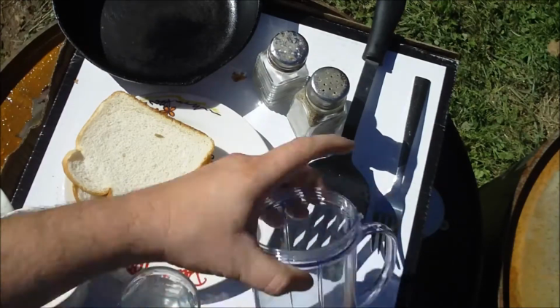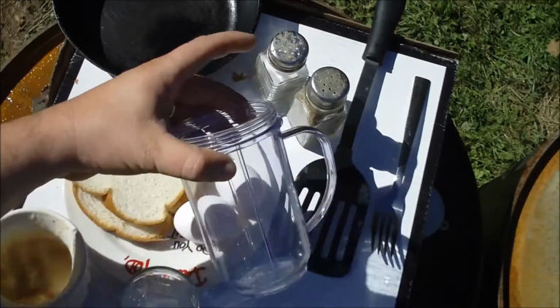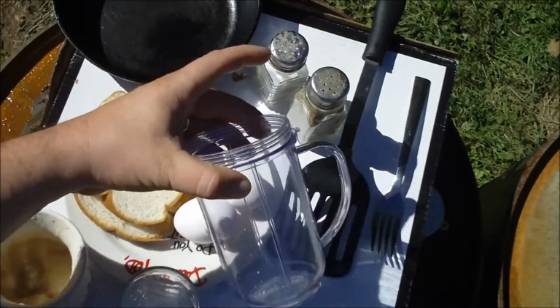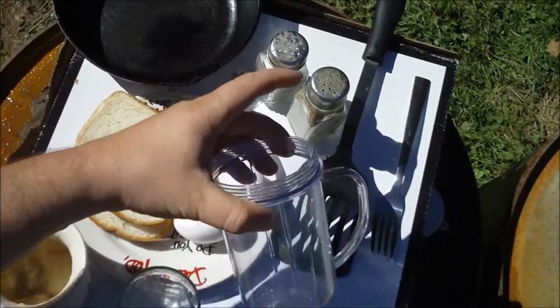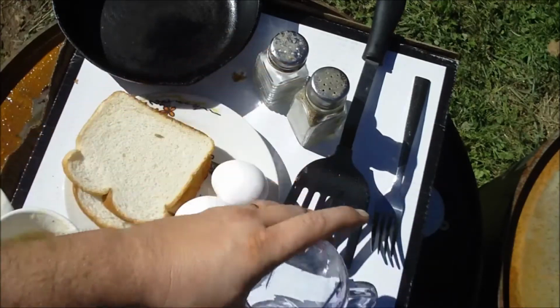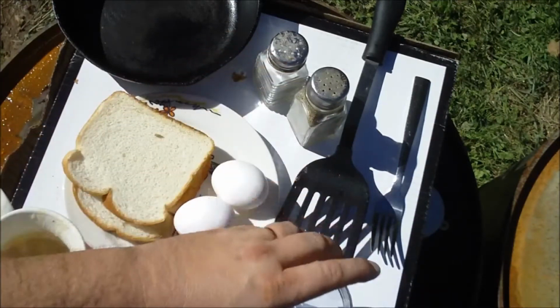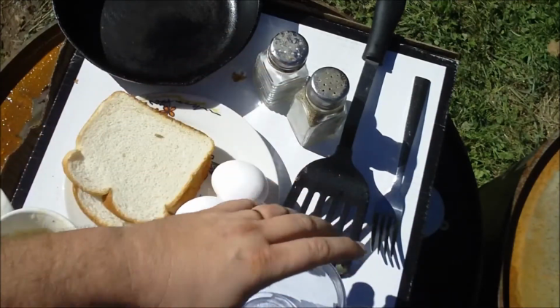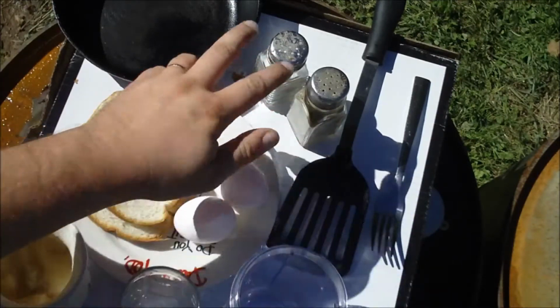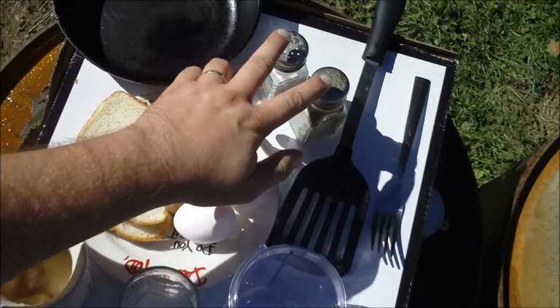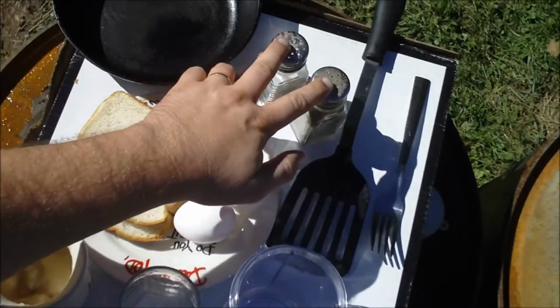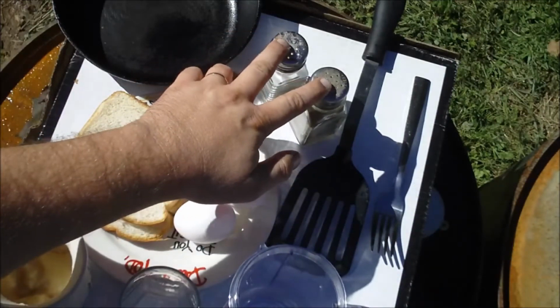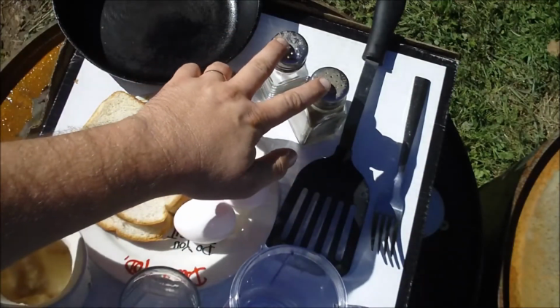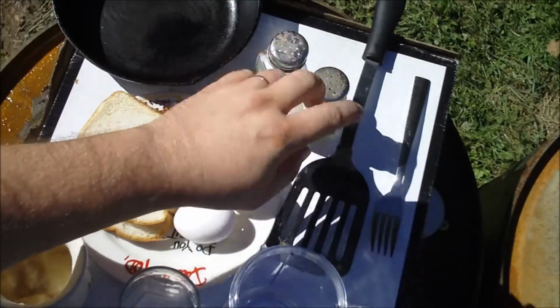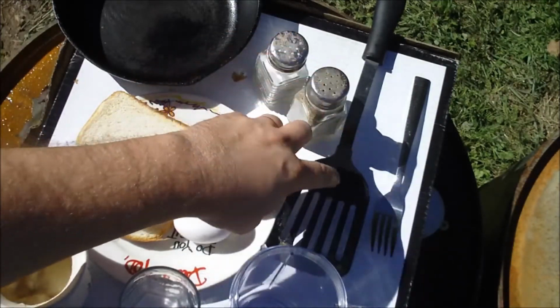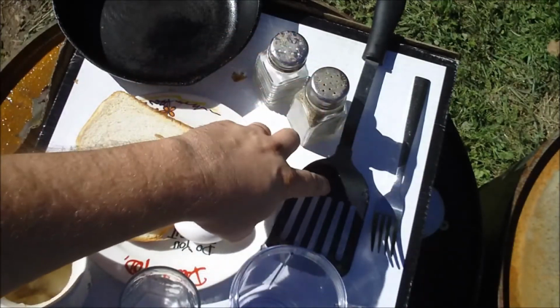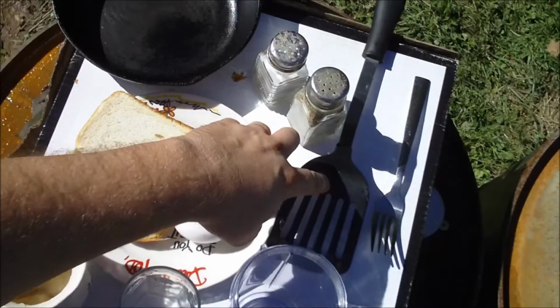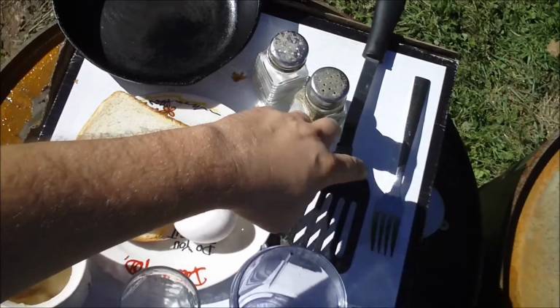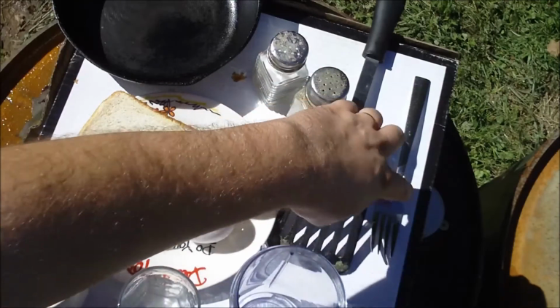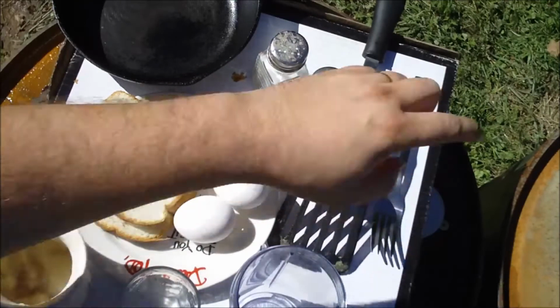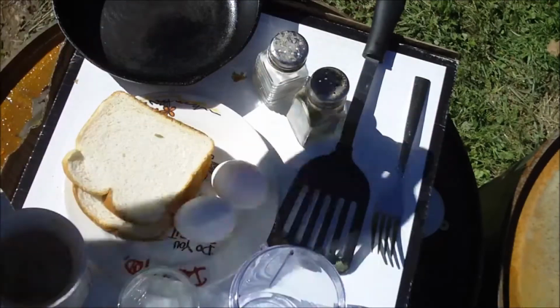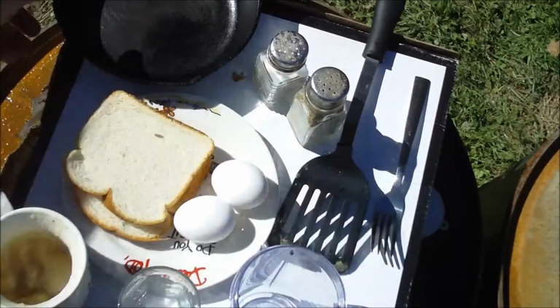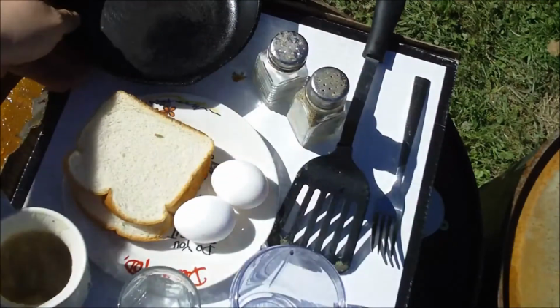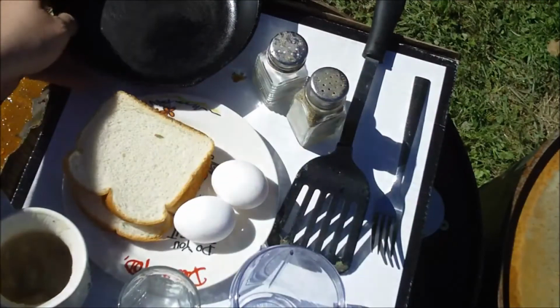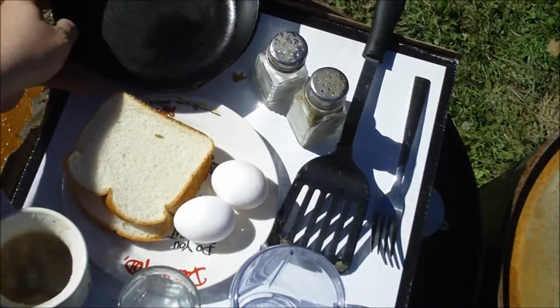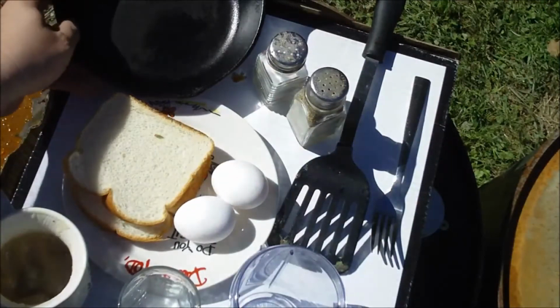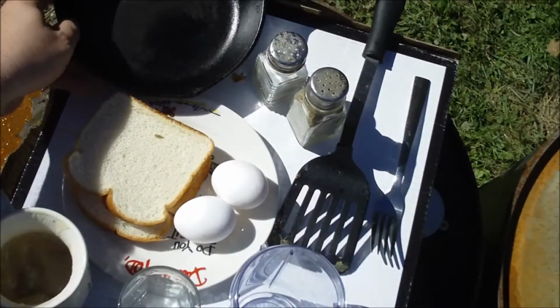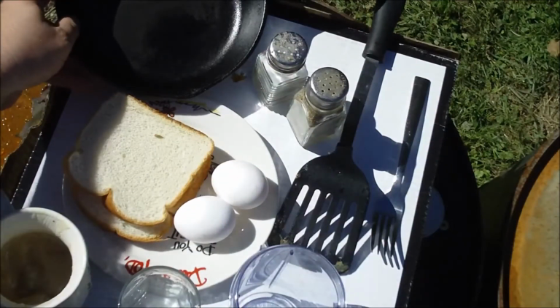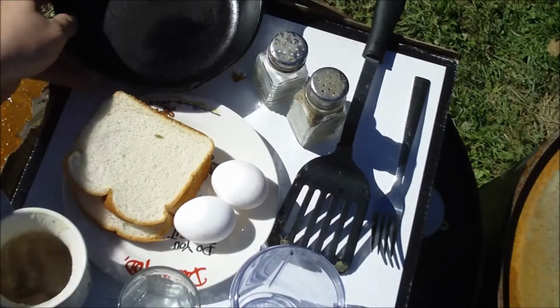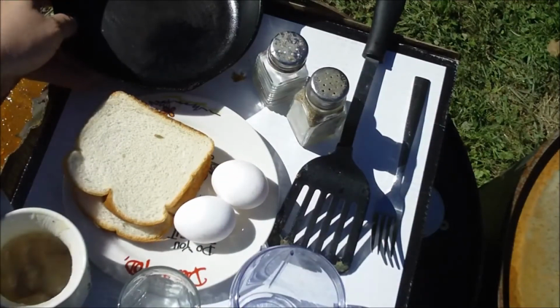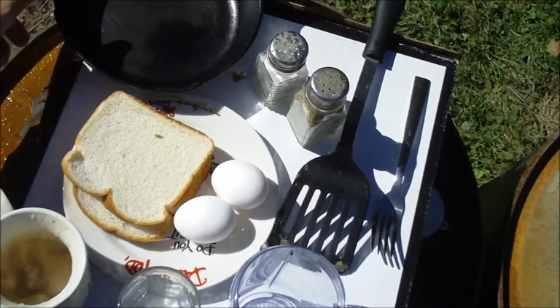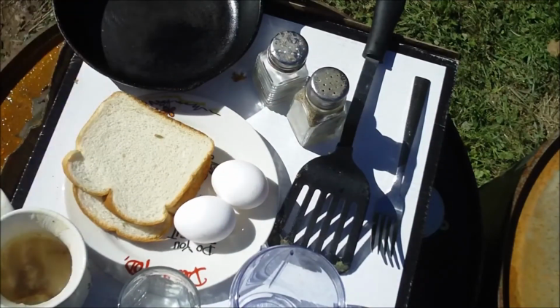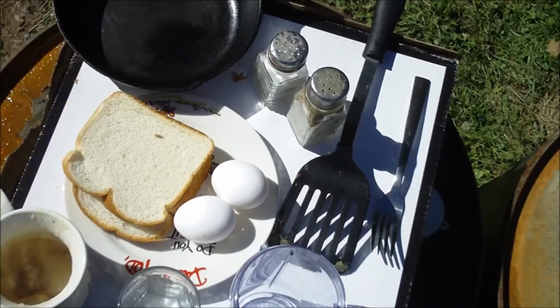another container to mix everything in, salt and pepper, your spatula, your fork, and of course a seasoned cast iron skillet.